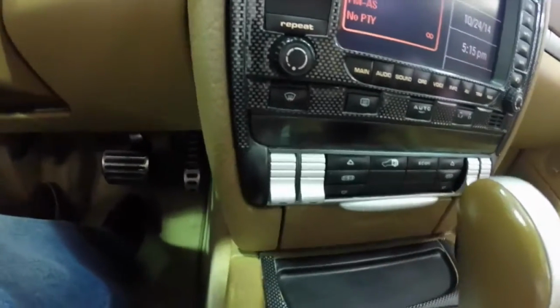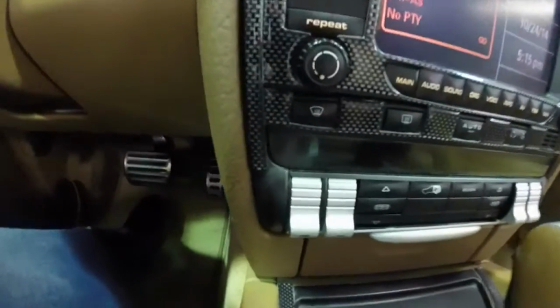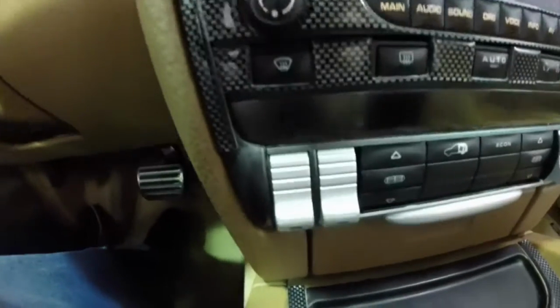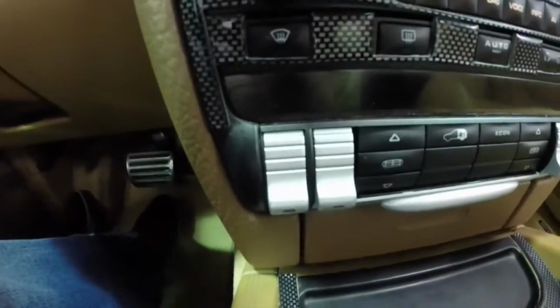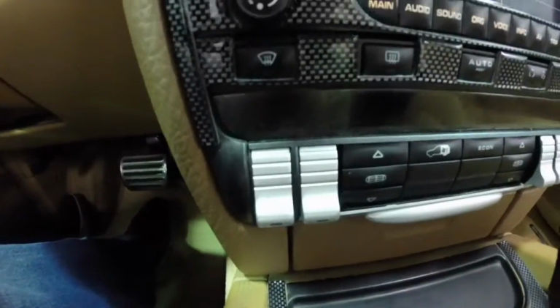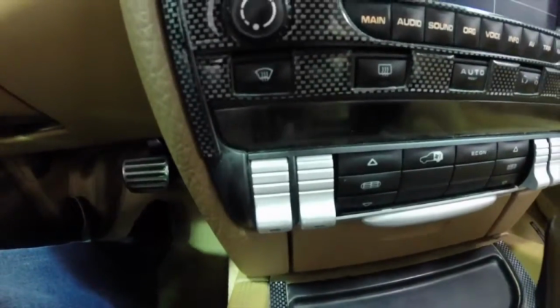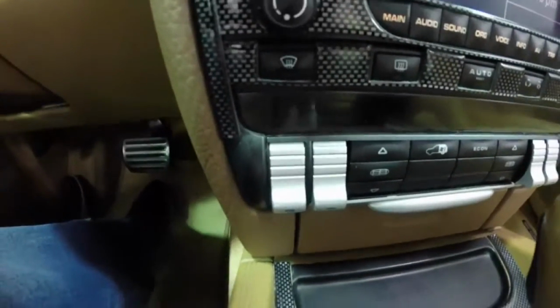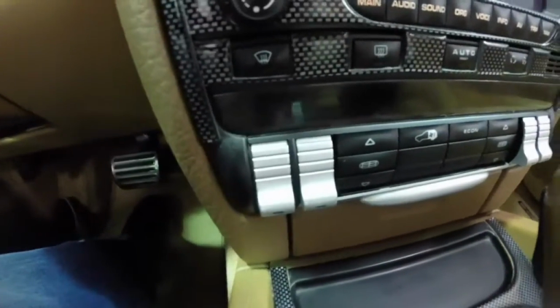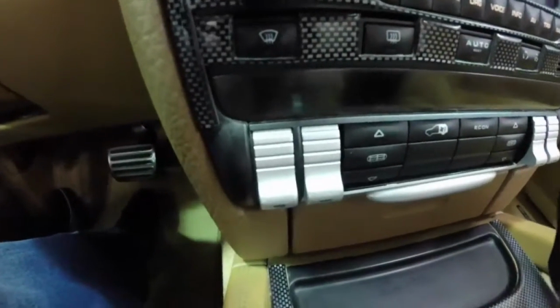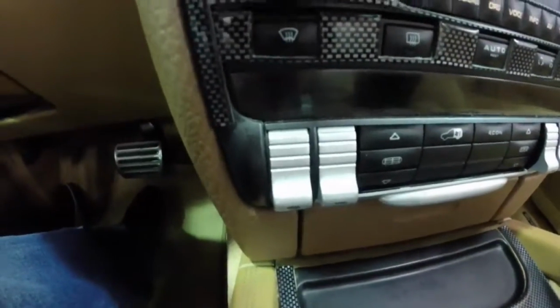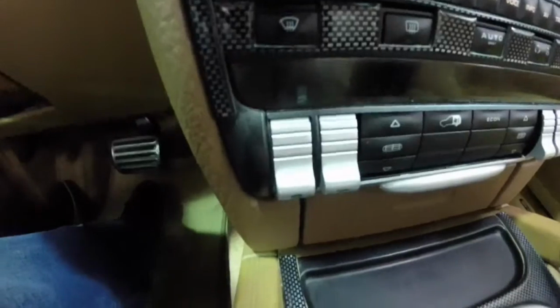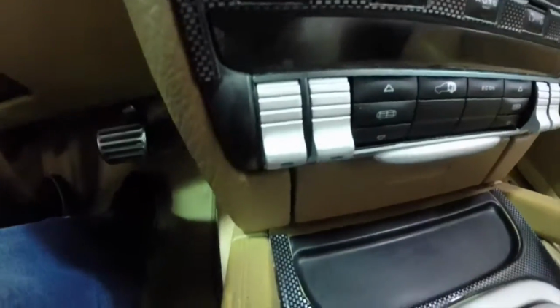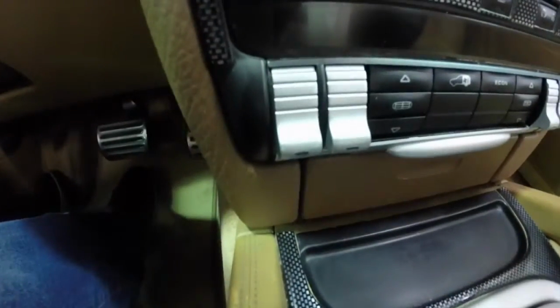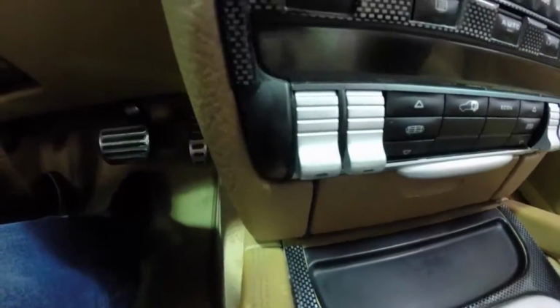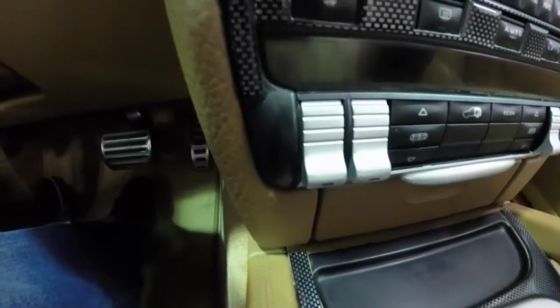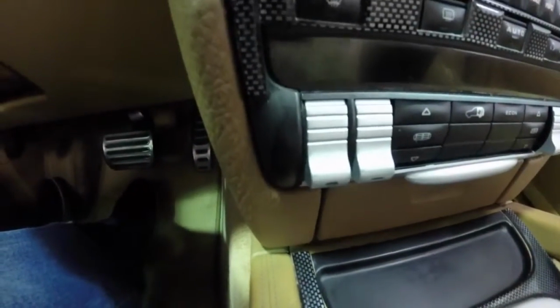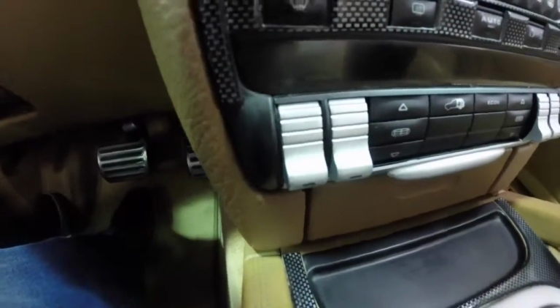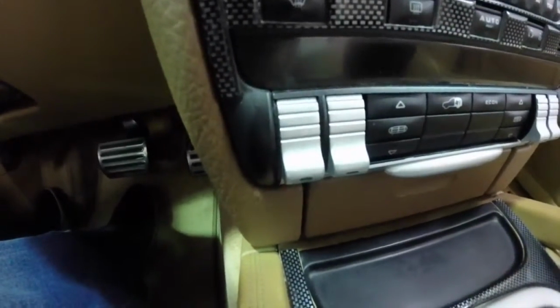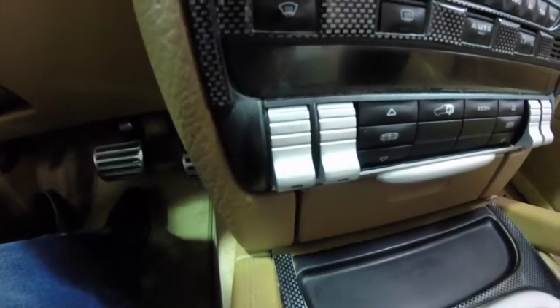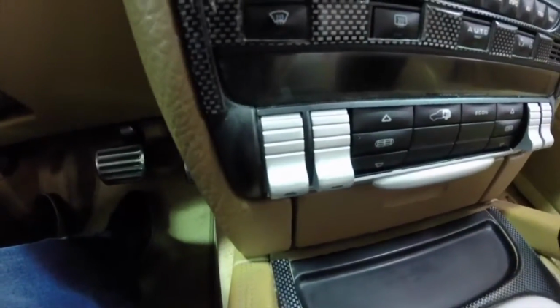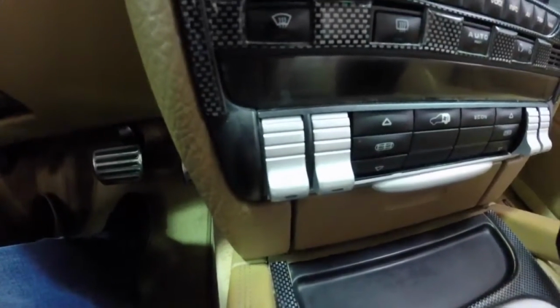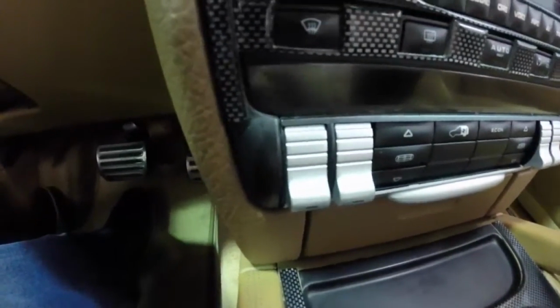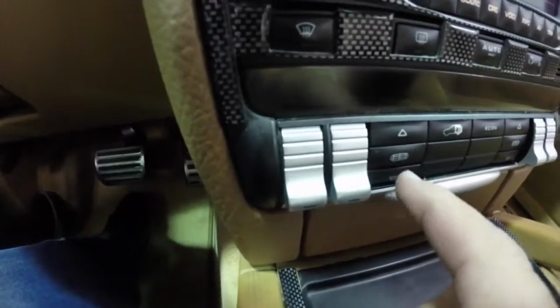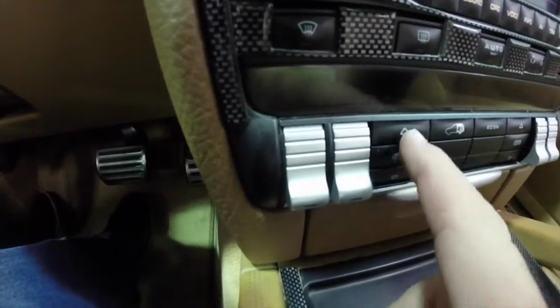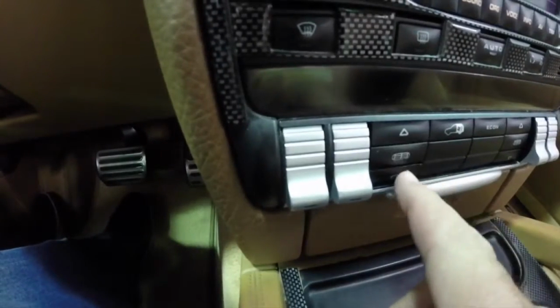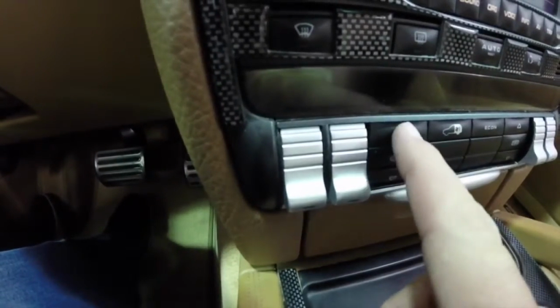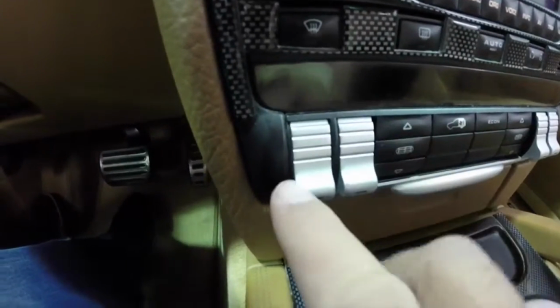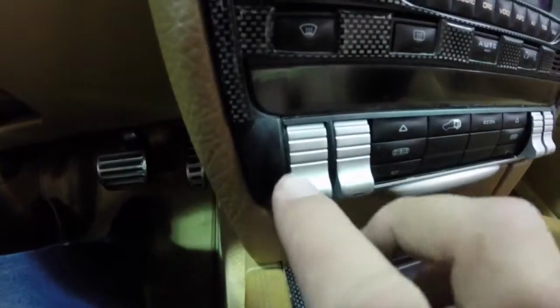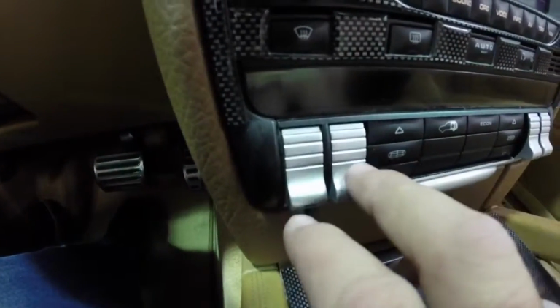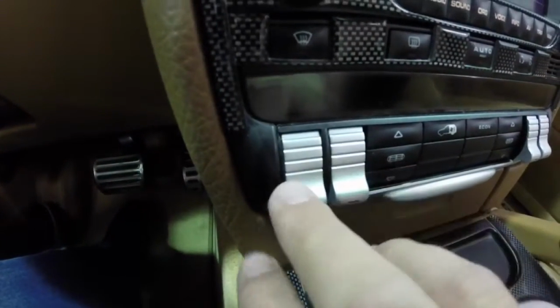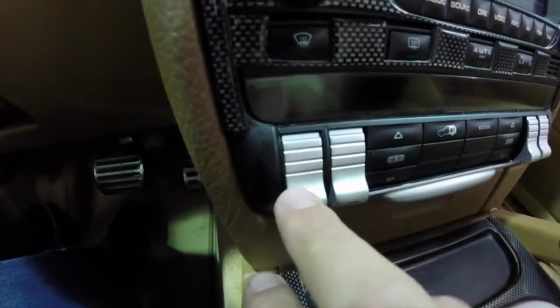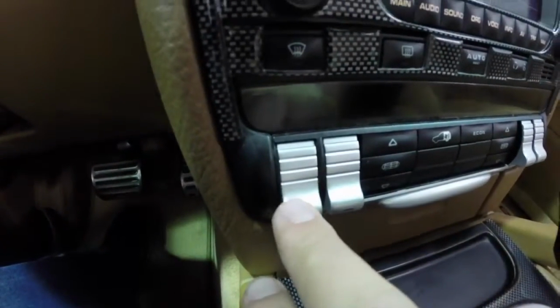It has a four-zone automatic climate control — dual-zone up front and extended to the rear passengers. It's a true automatic climate control where every passenger has their own vent position, their own temperature, and their own fan speed.